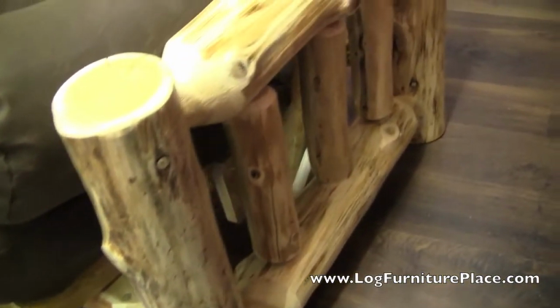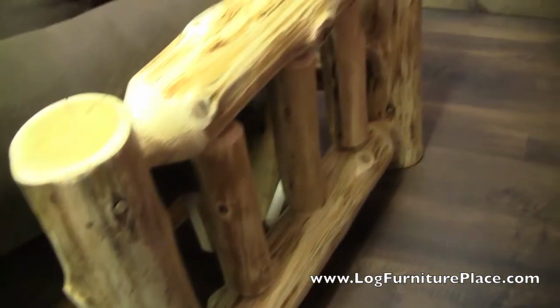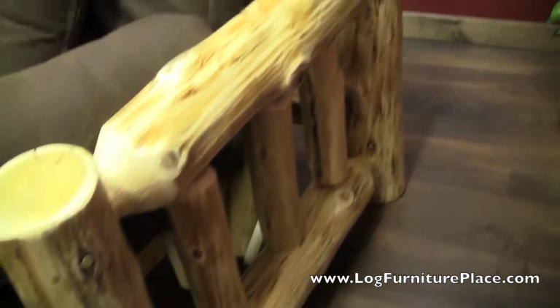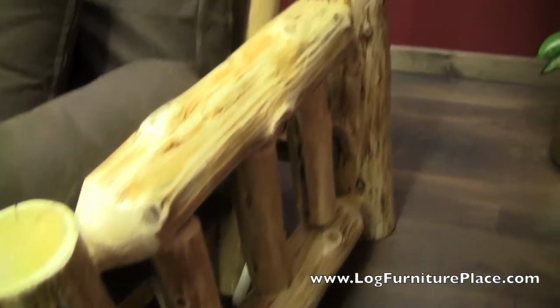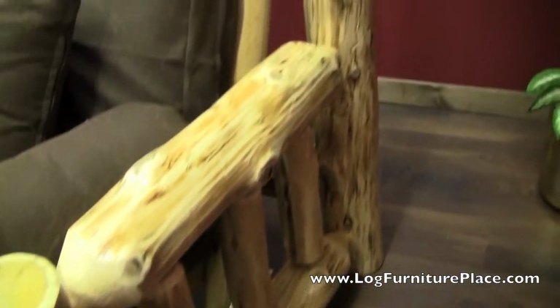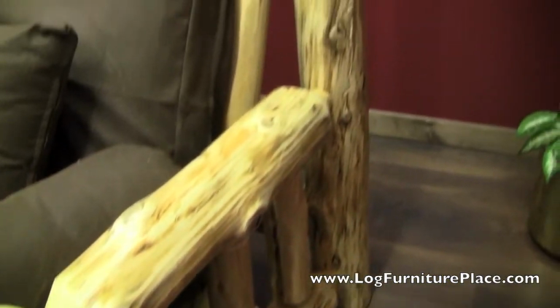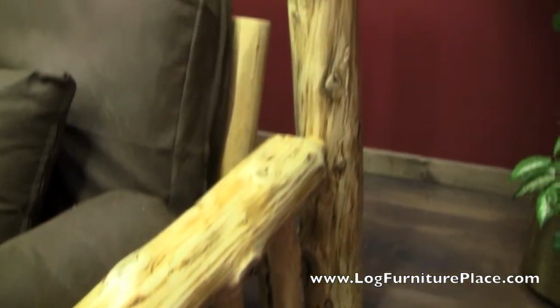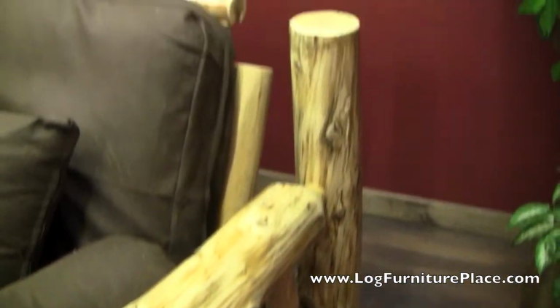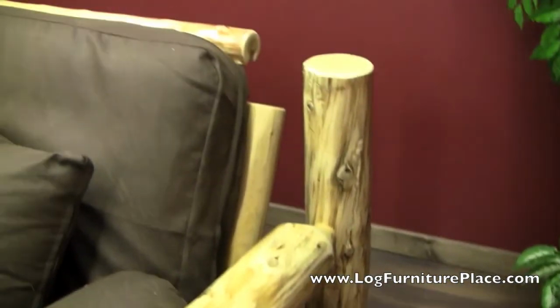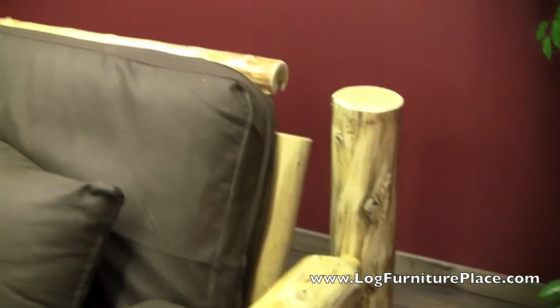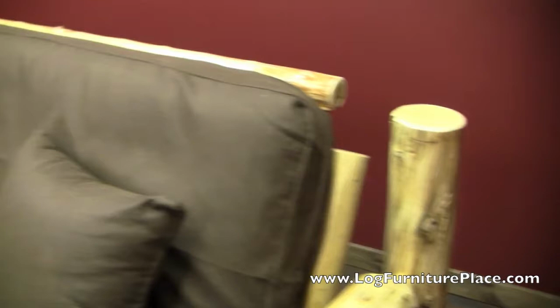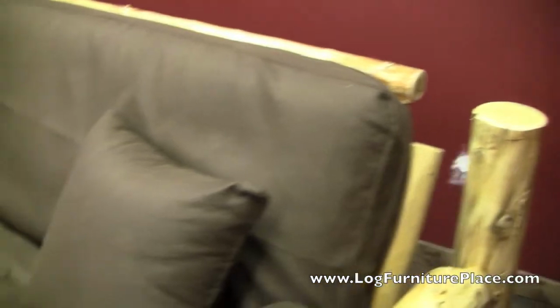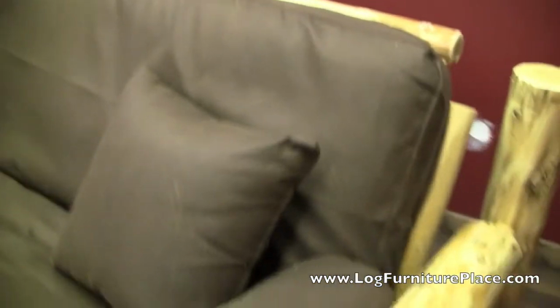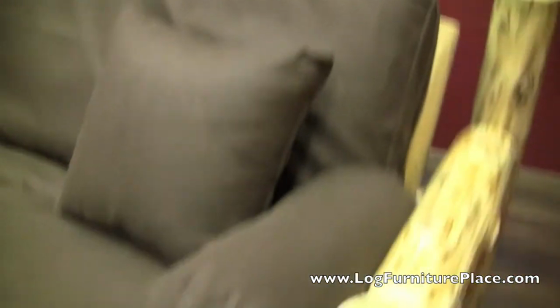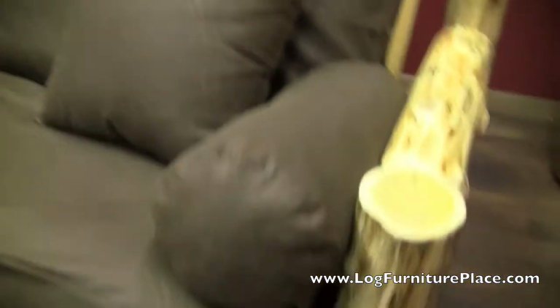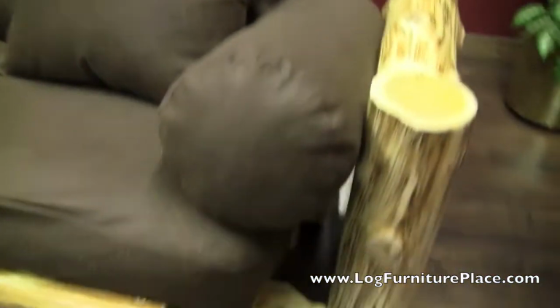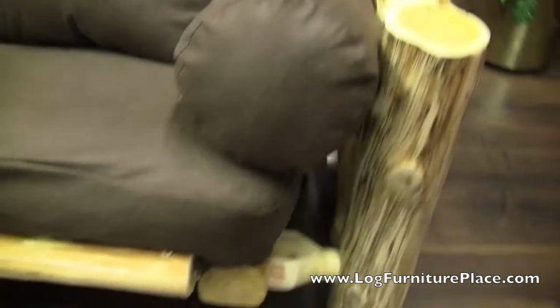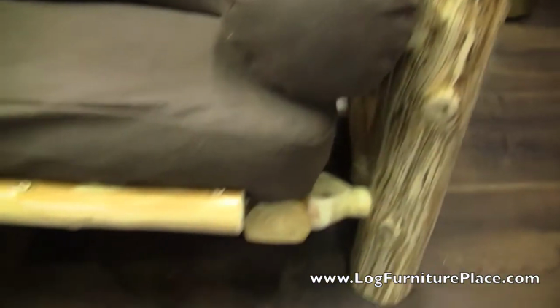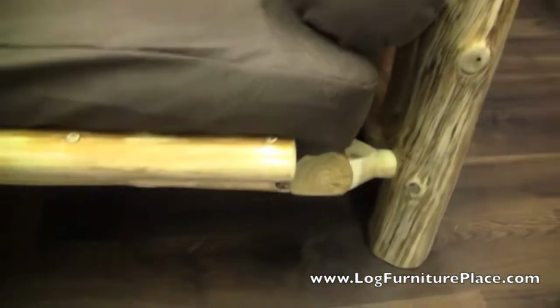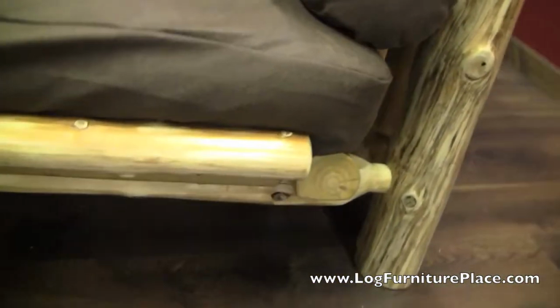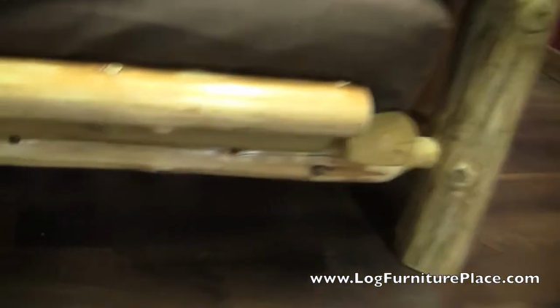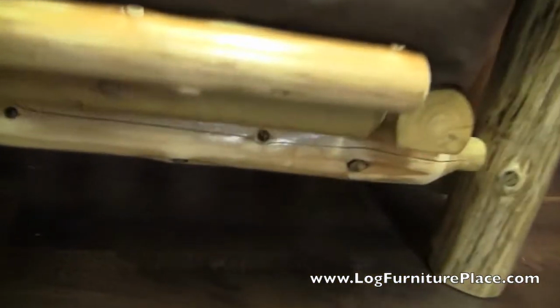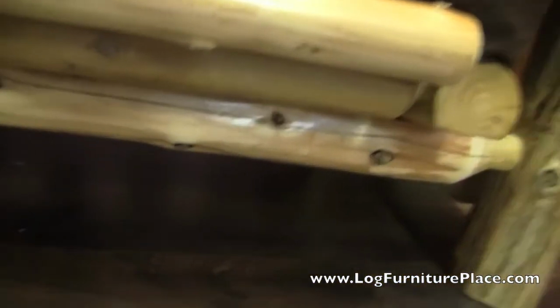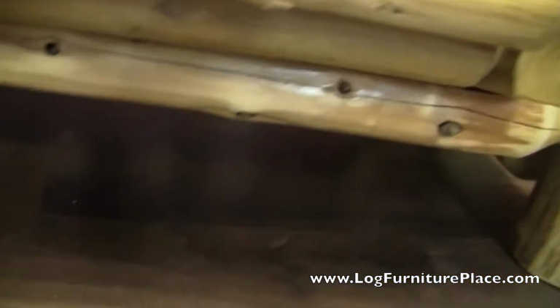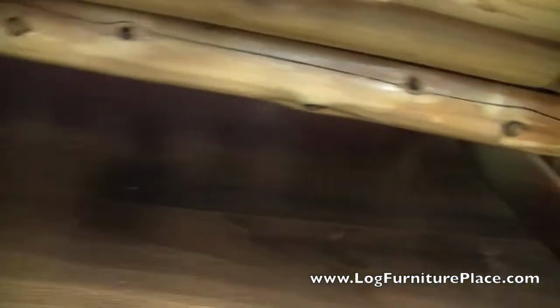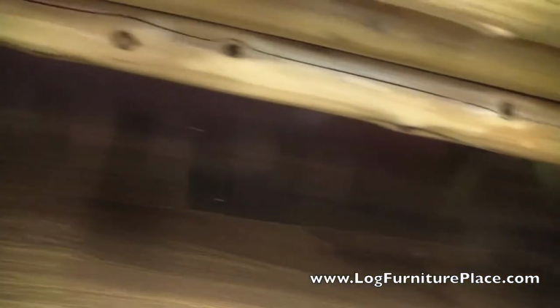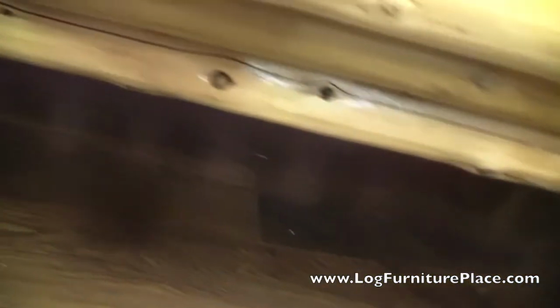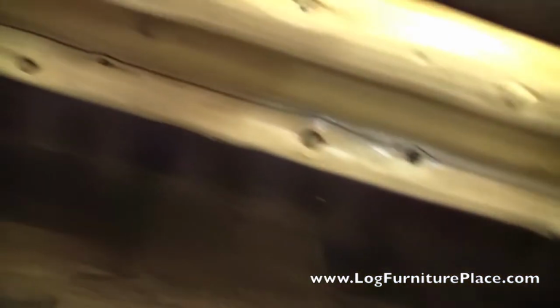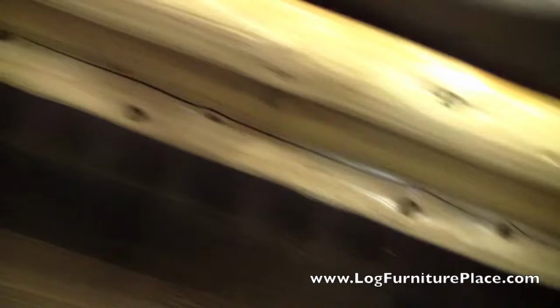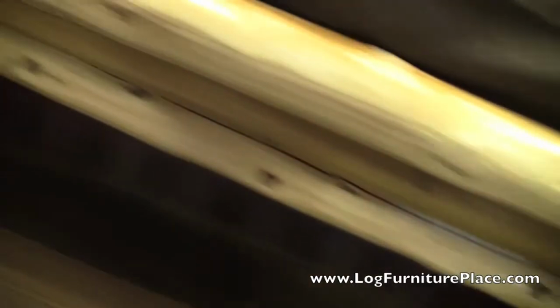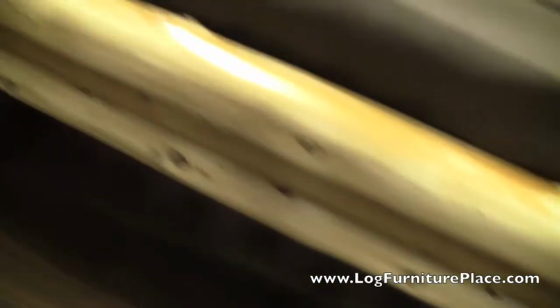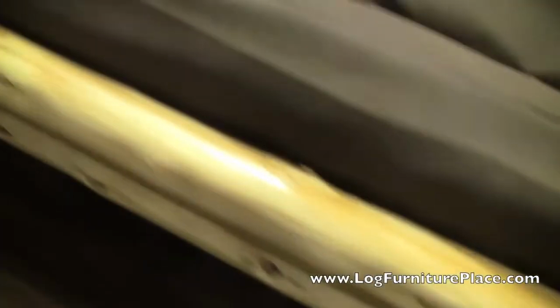Now the Cedar Lake Cabin collection features upright spindles in the arm sections. Our Cedar Lake collection has horizontal rails, so that's the difference.